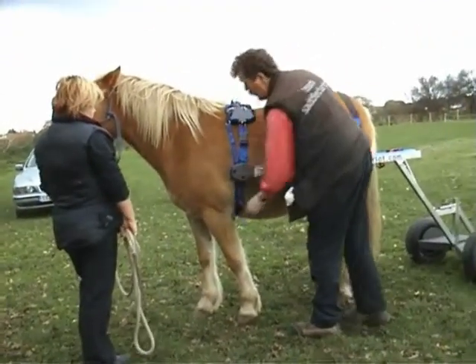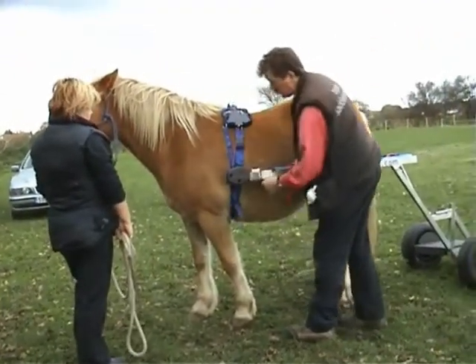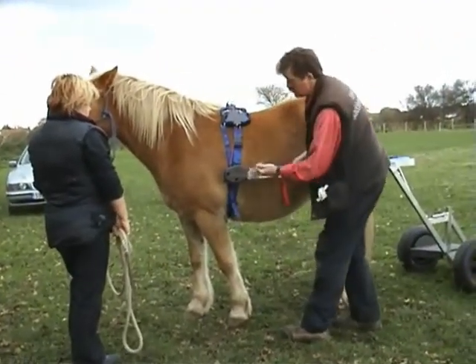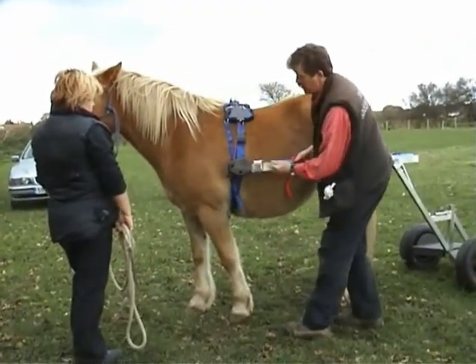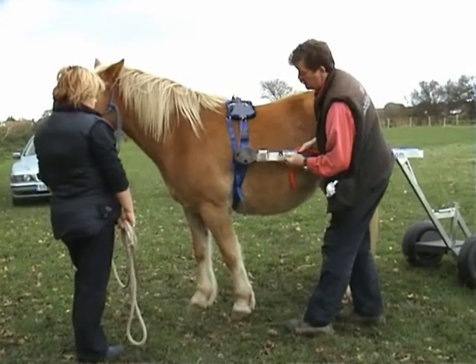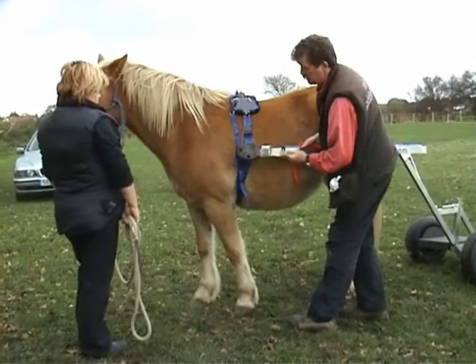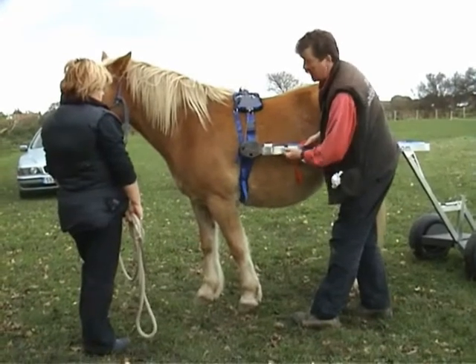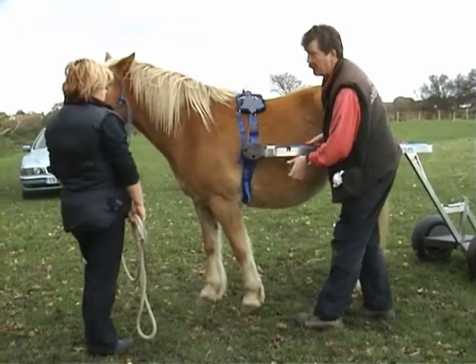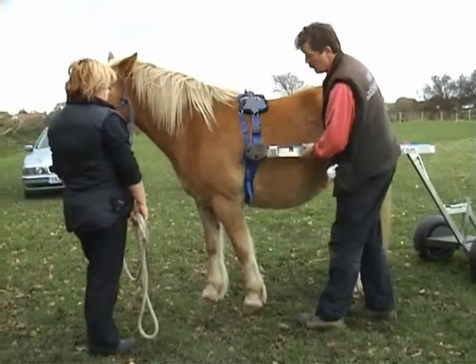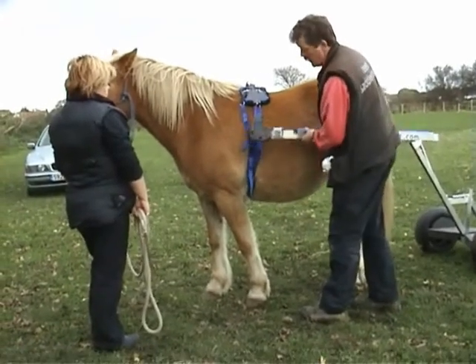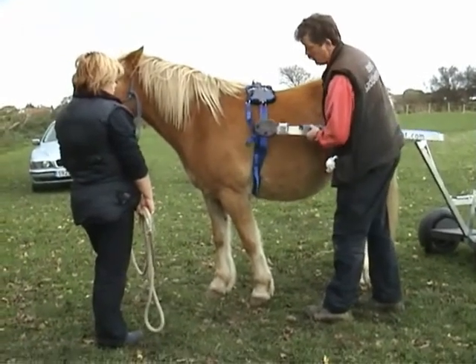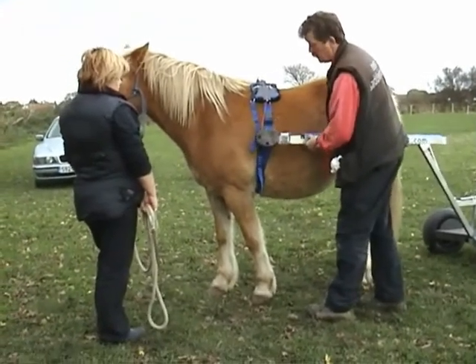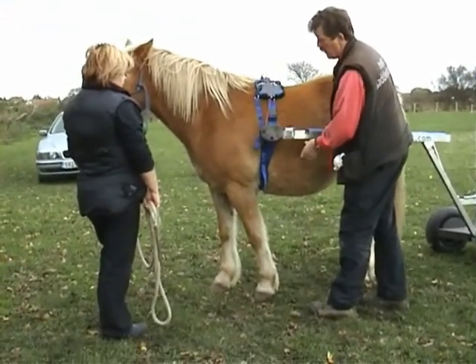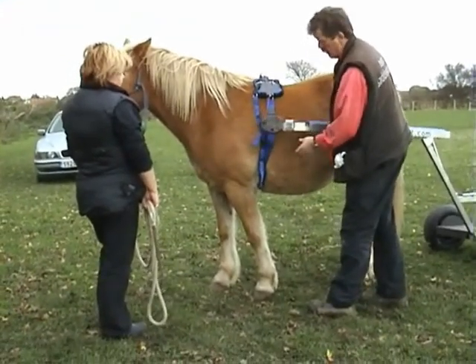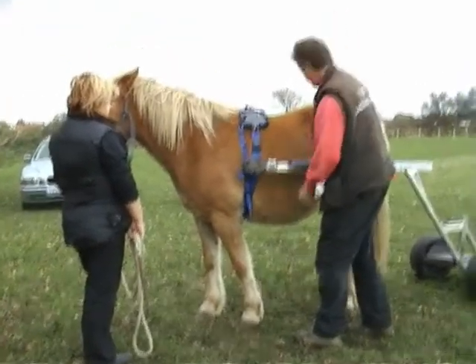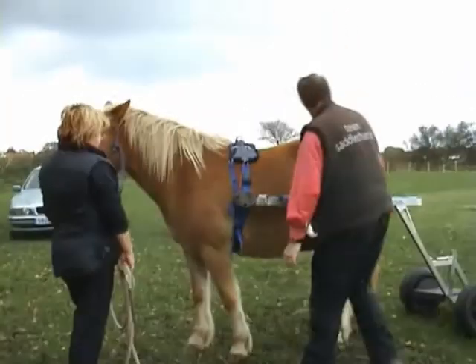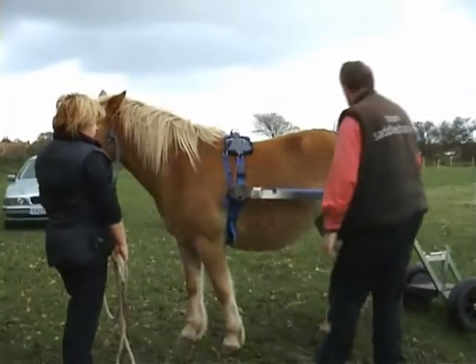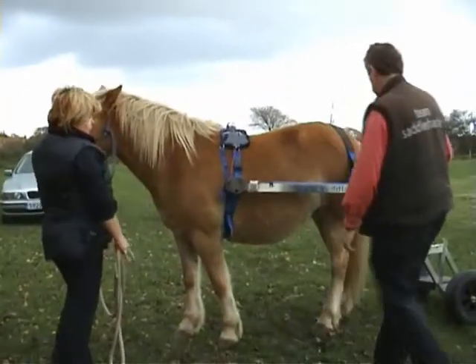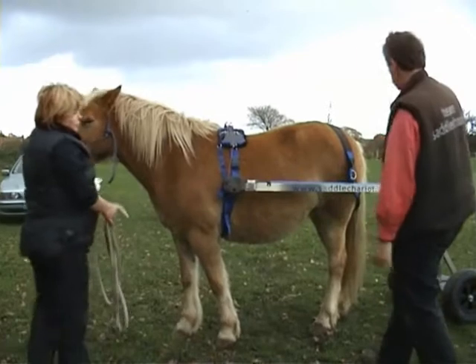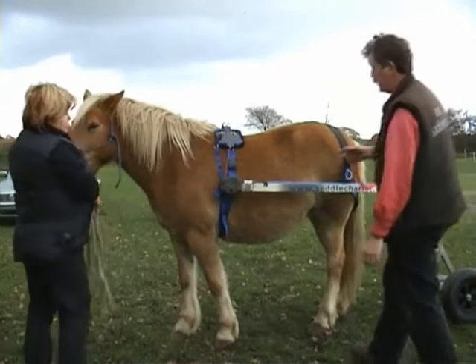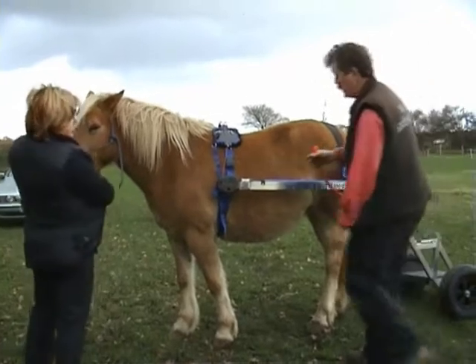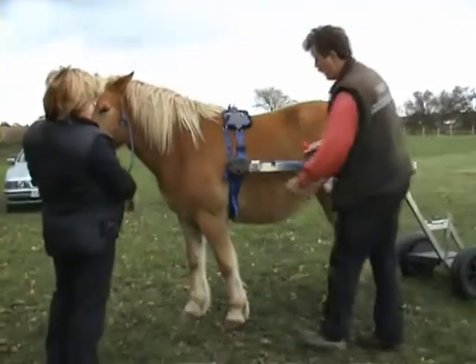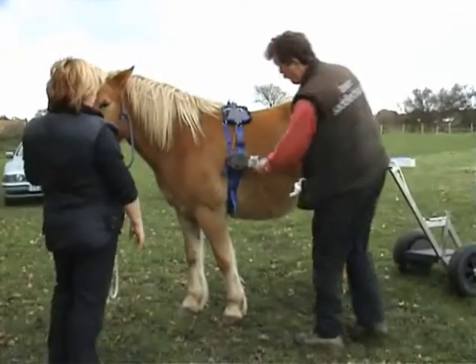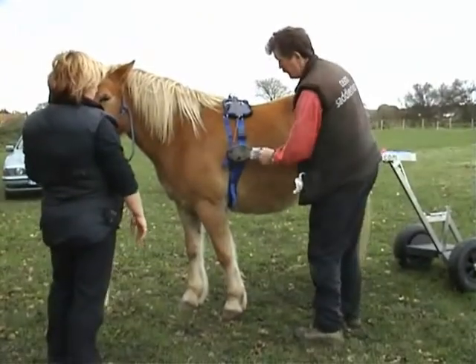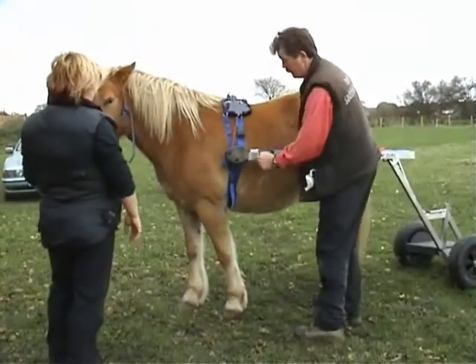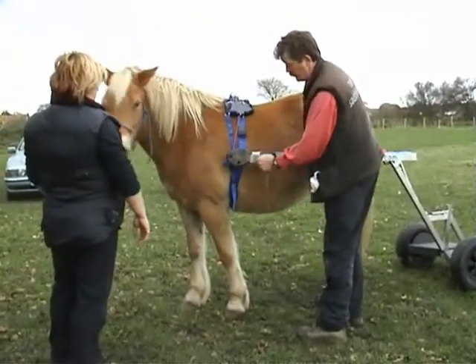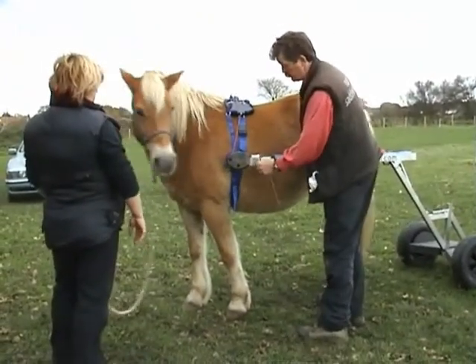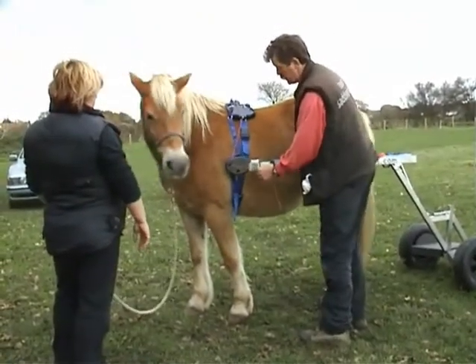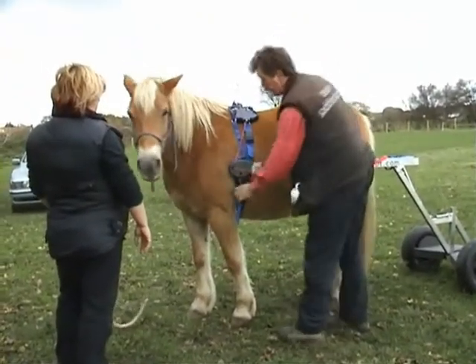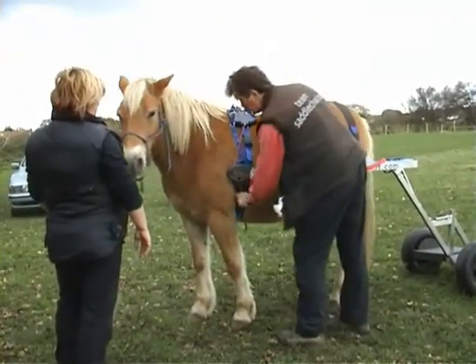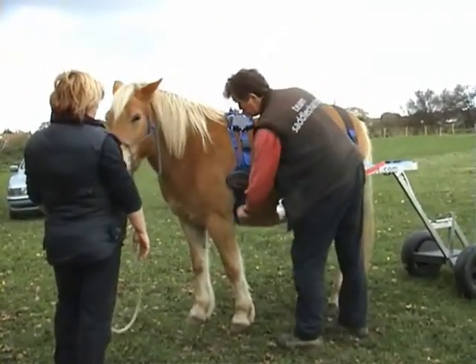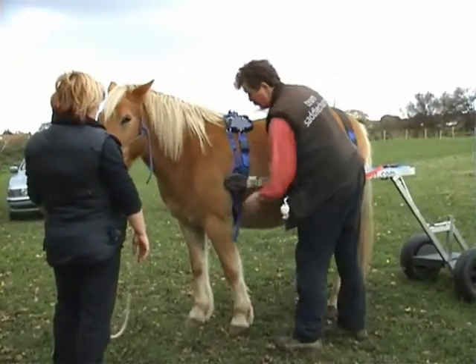Now I can tighten those. But I can also adjust the height of the shafts by that. Now, roughly horizontal that side of the line. So I'll drop it down a bit and shorten that strap.